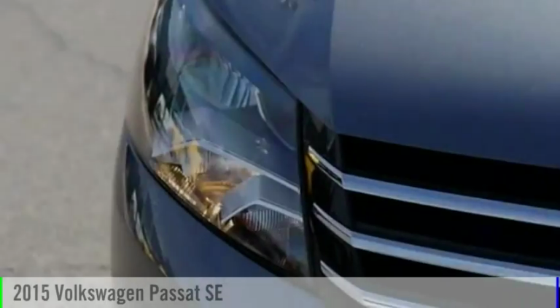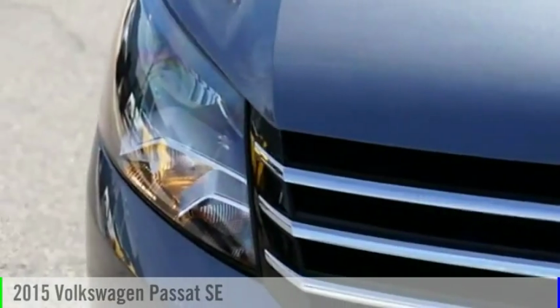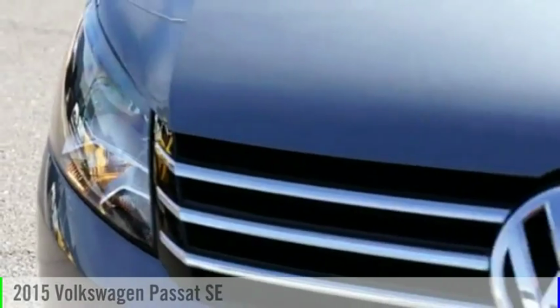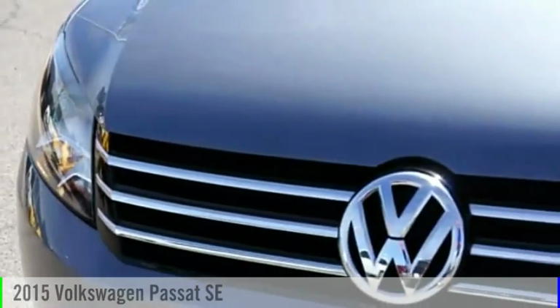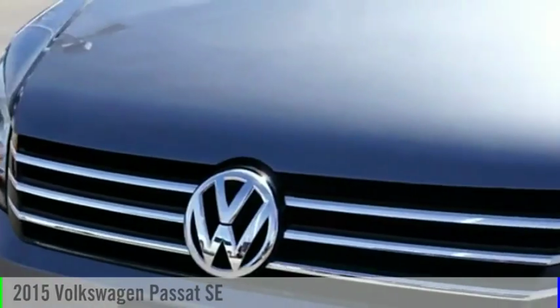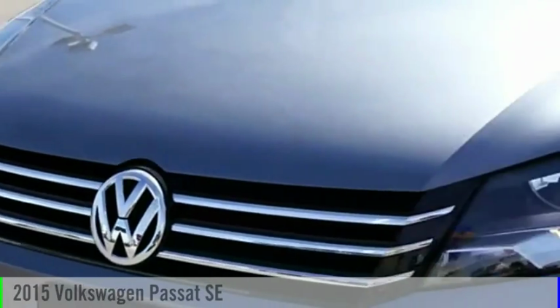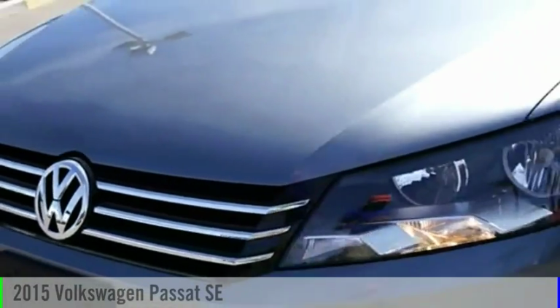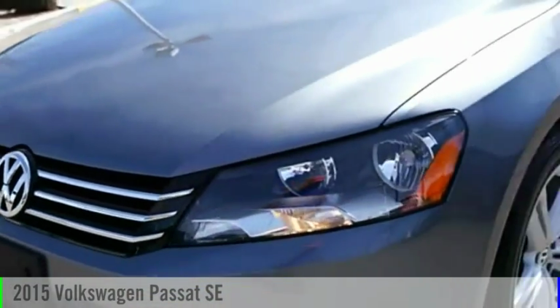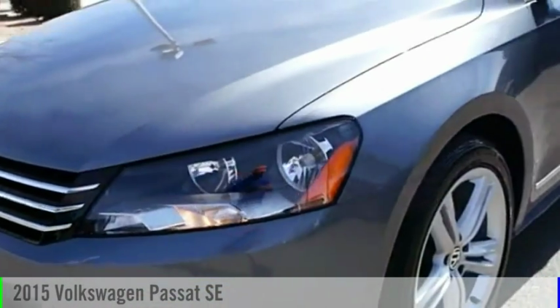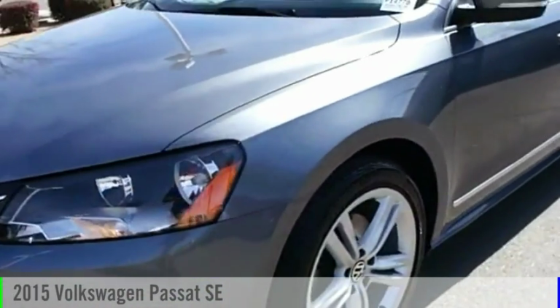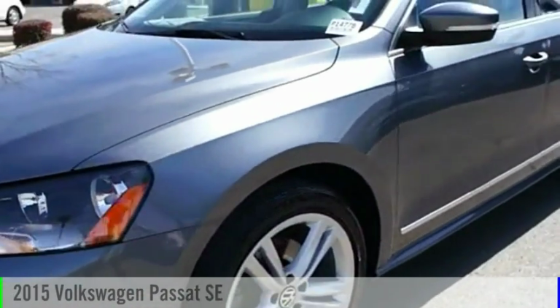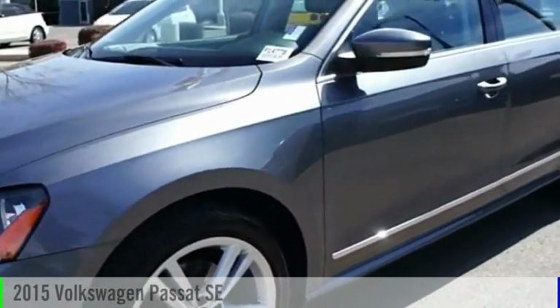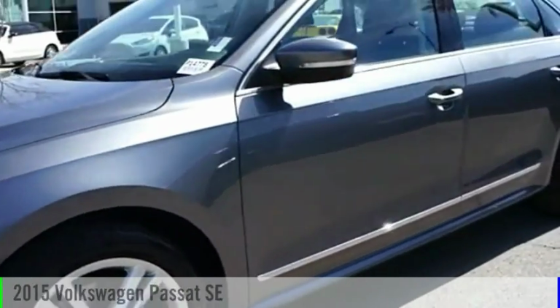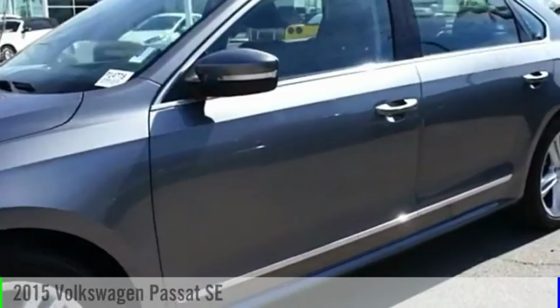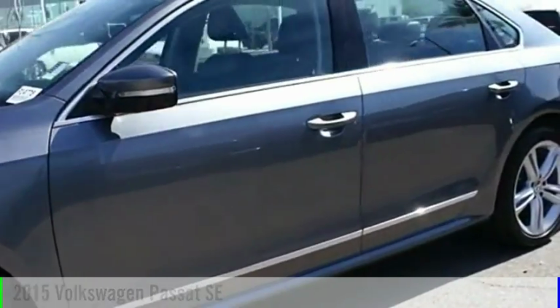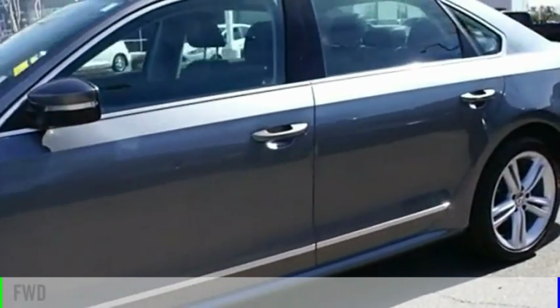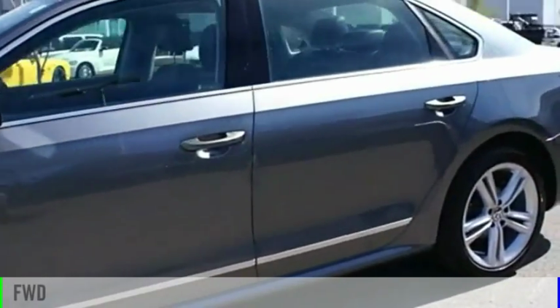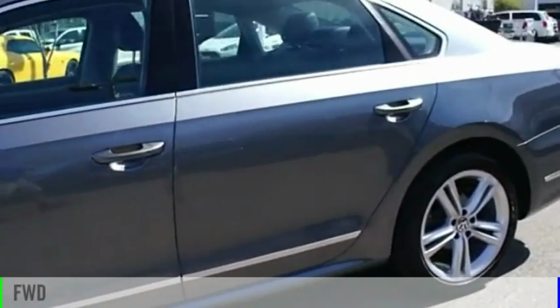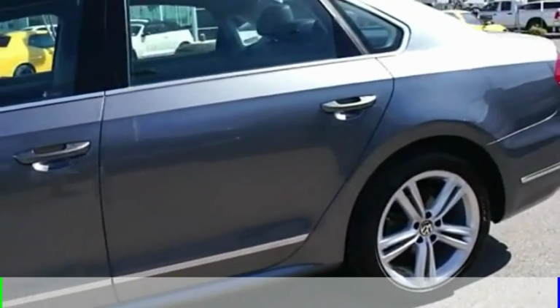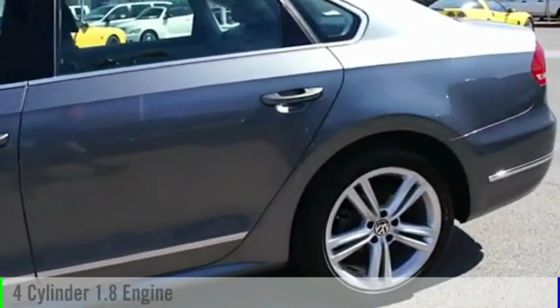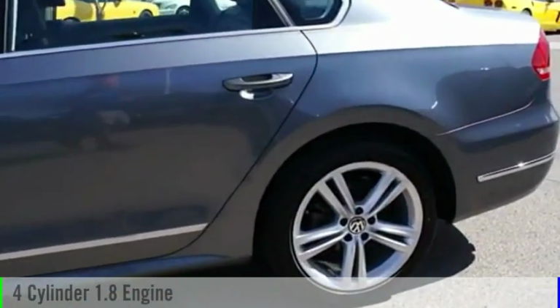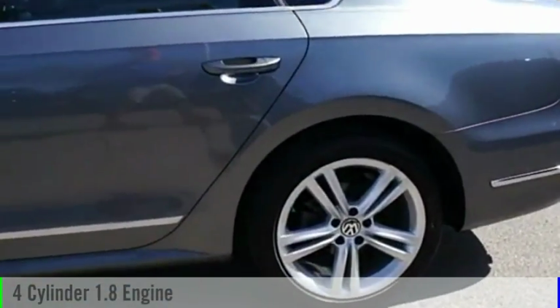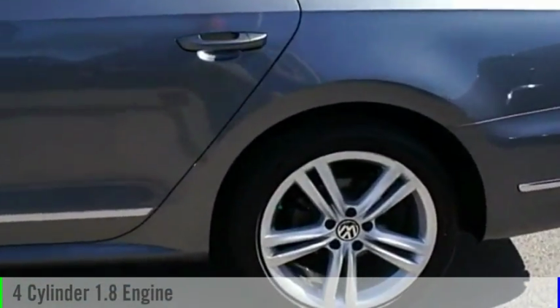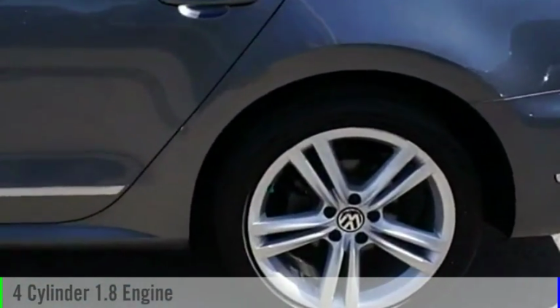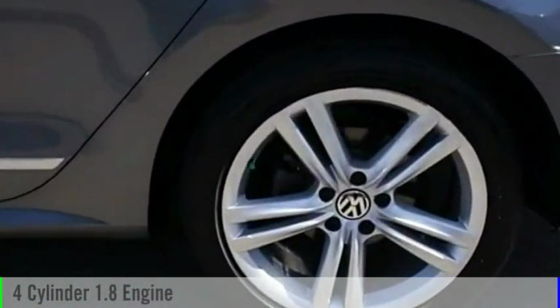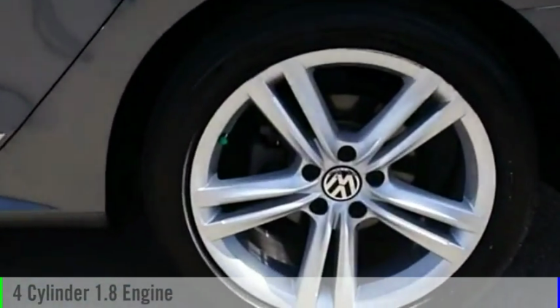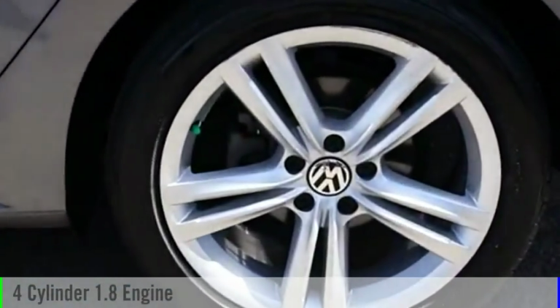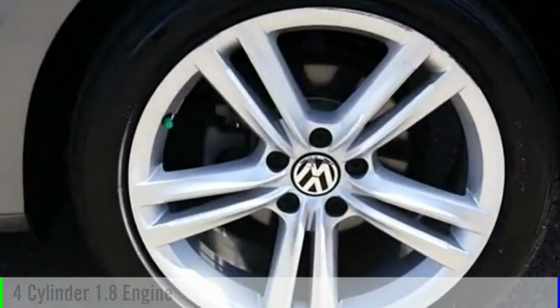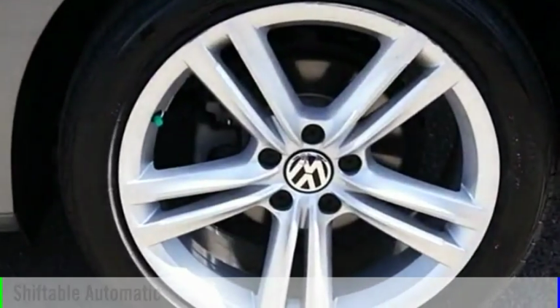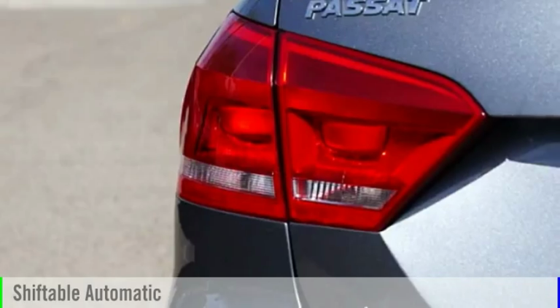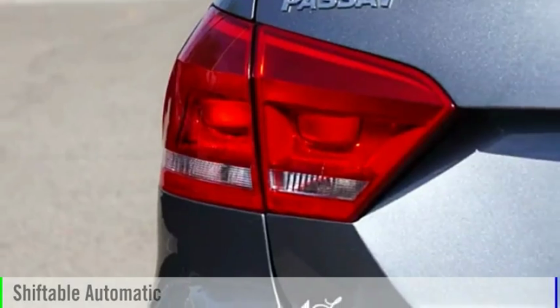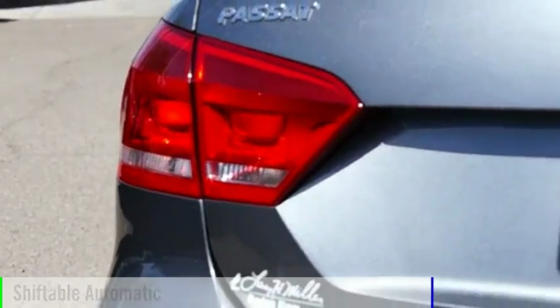Looking for the right vehicle? Check out the 2015 Passat. This vehicle is powered by a front-wheel drive, four-cylinder, 1.8-liter engine, and comes with an automatic transmission.